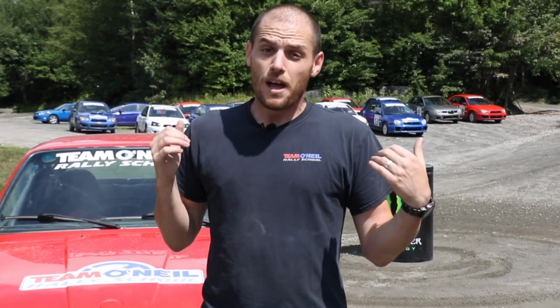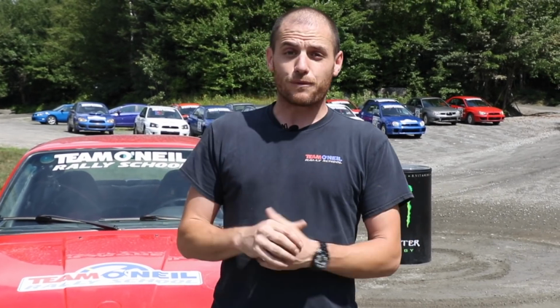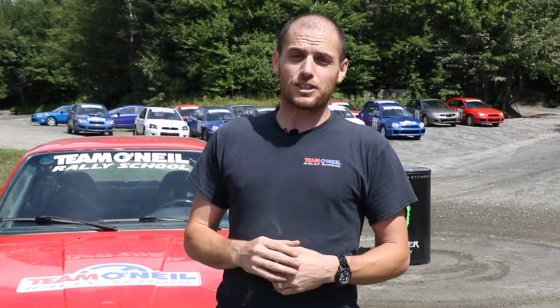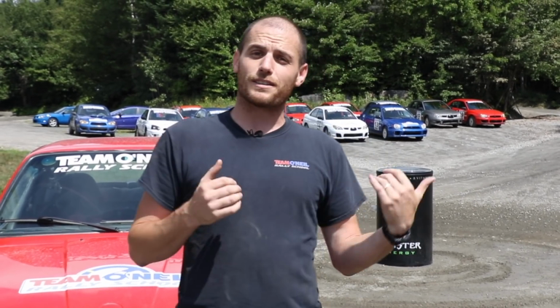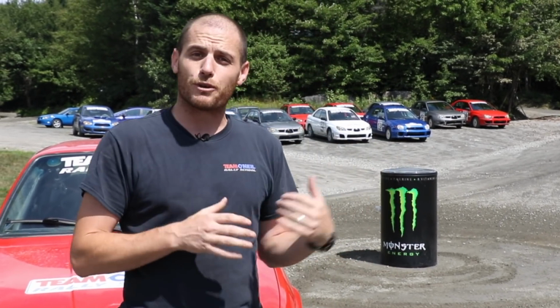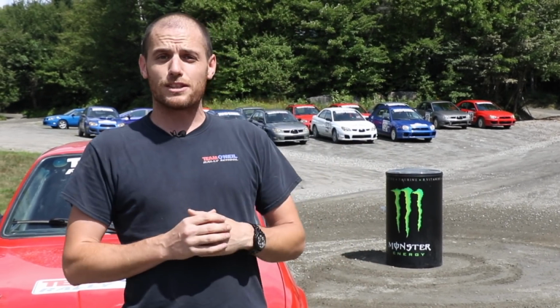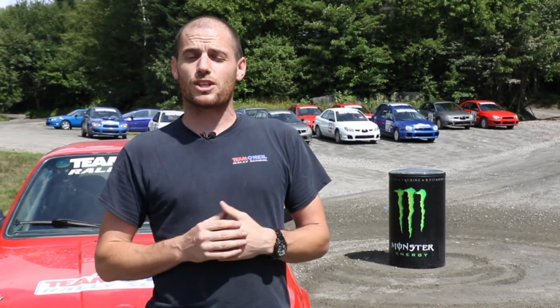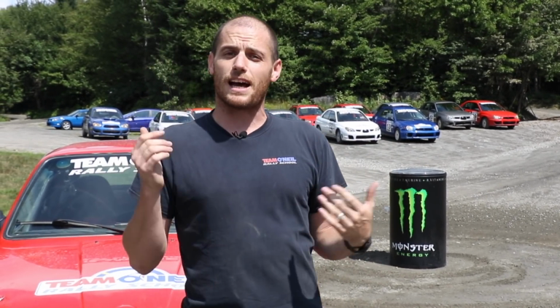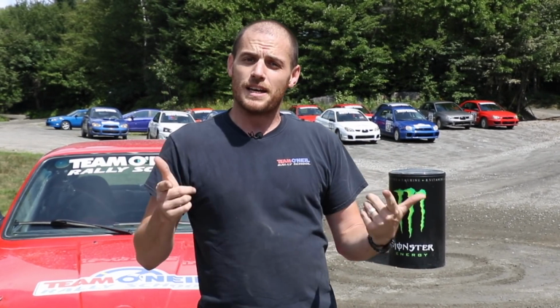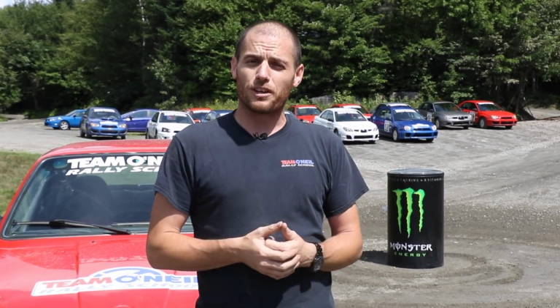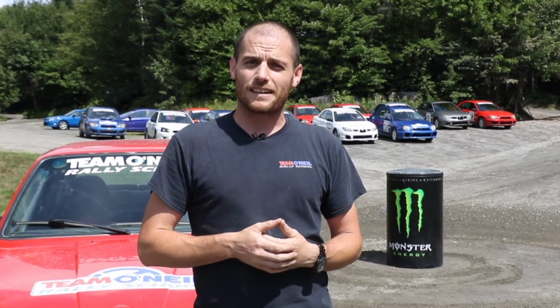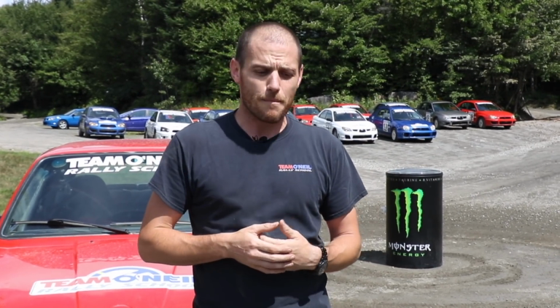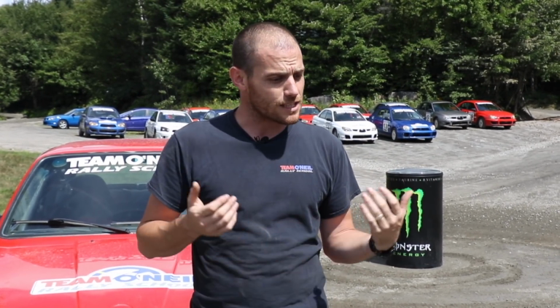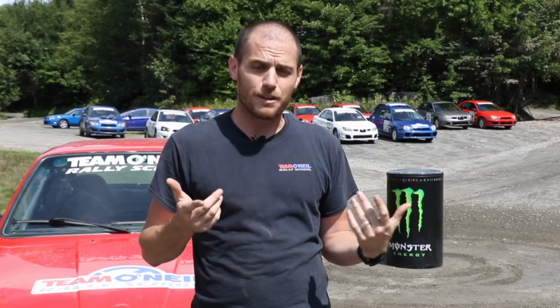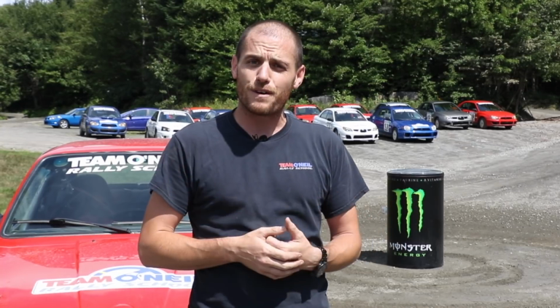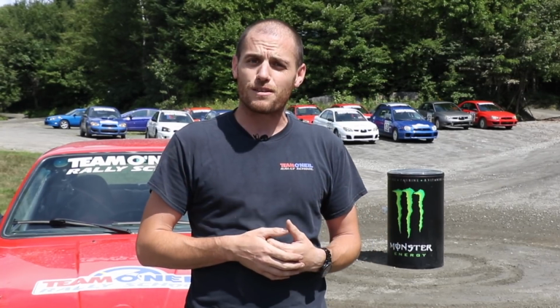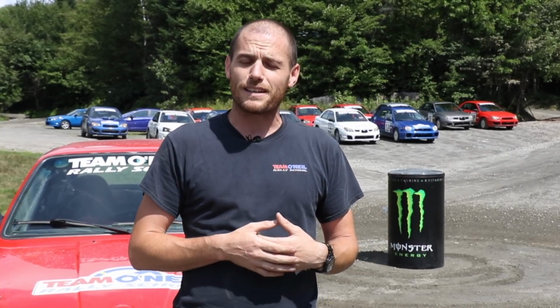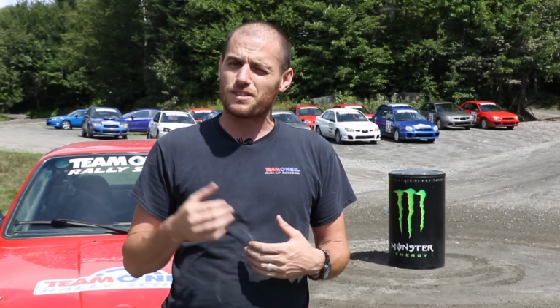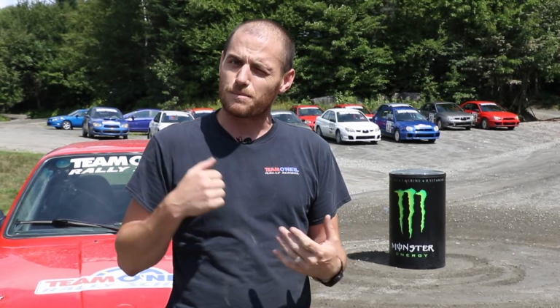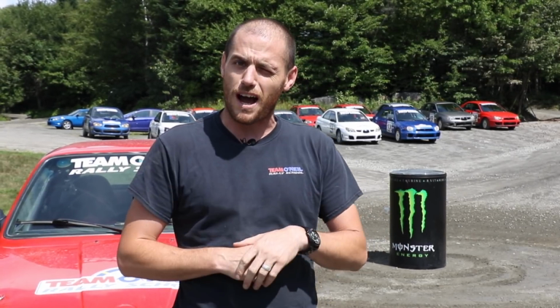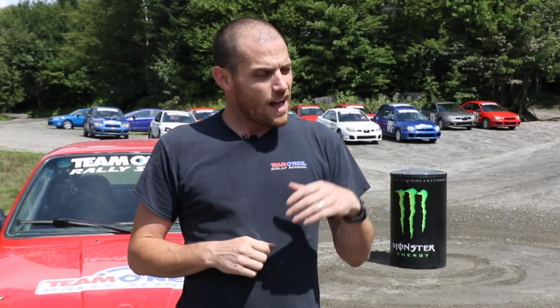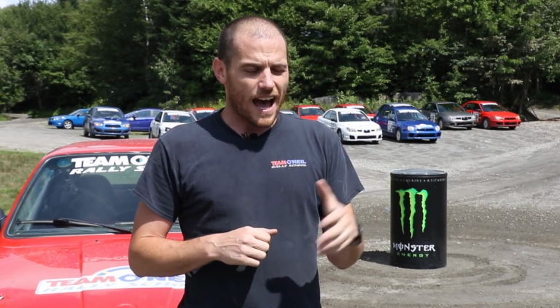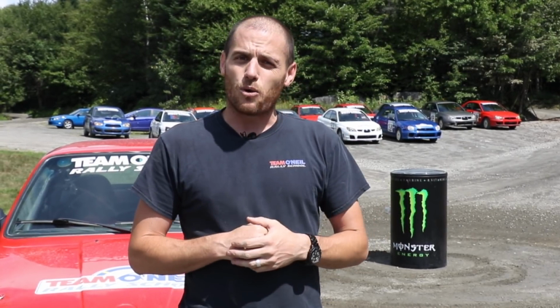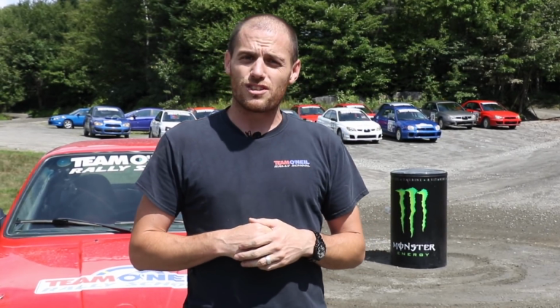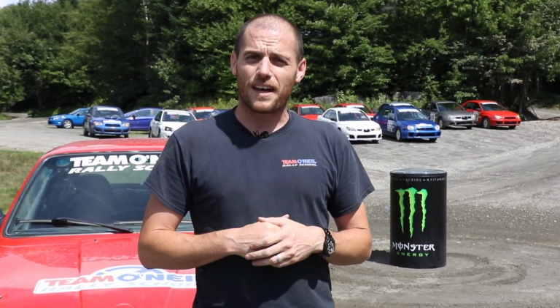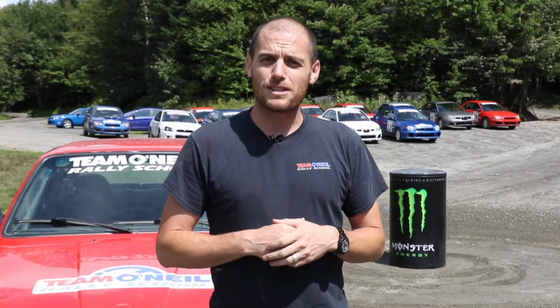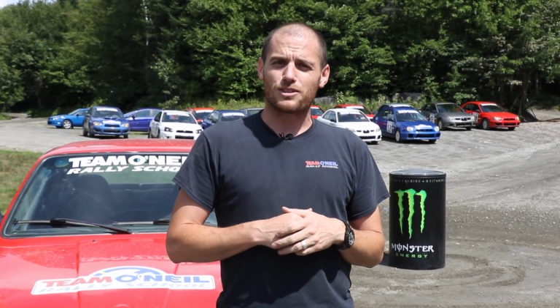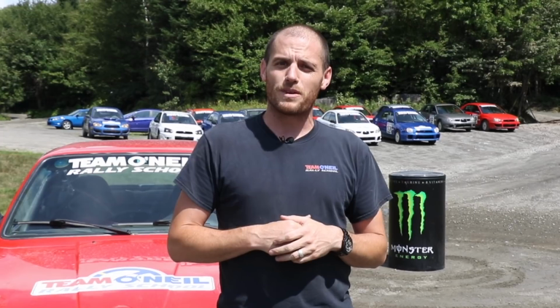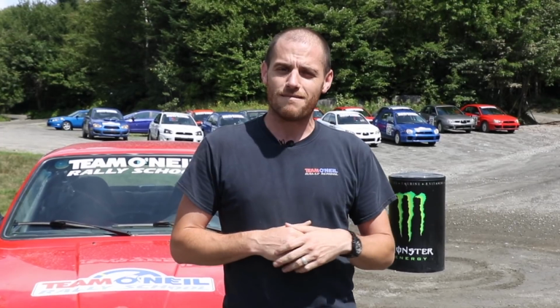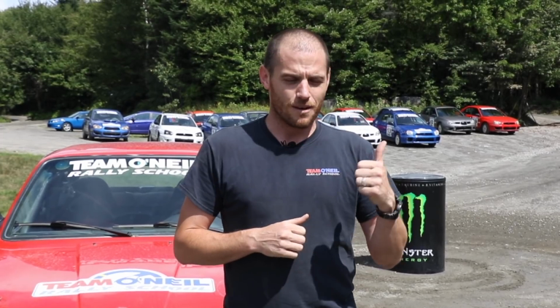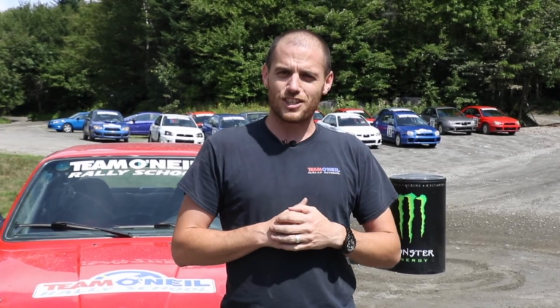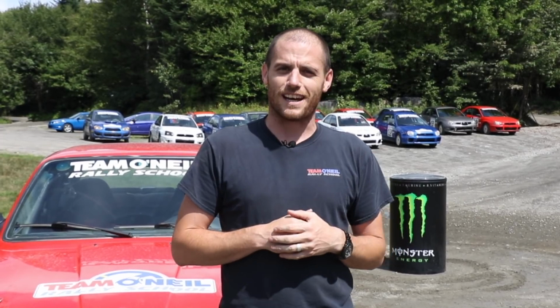Thanks for watching. We're here at the Team O'Neill Rally School. Check us out at teamoneil.com and see some of the other videos. If you like these ones, hit subscribe. Add any questions you've got in the comments and we'll get to them when we can. We'll catch you next time.